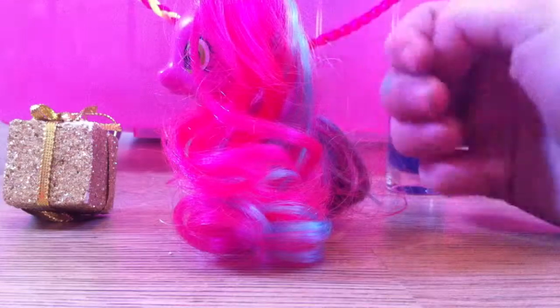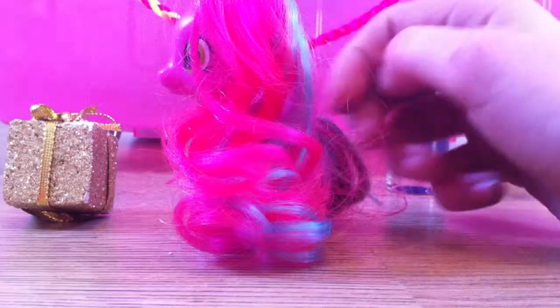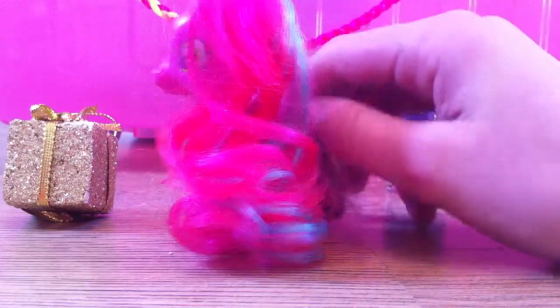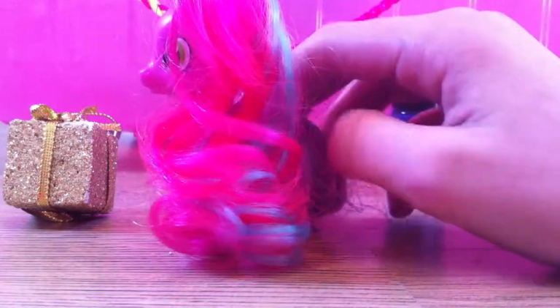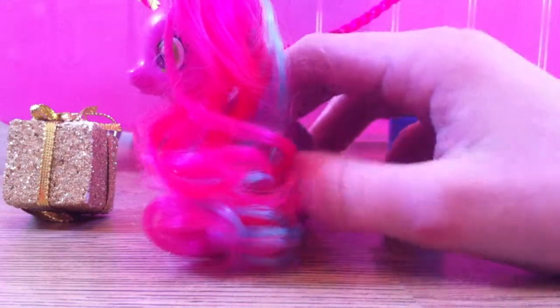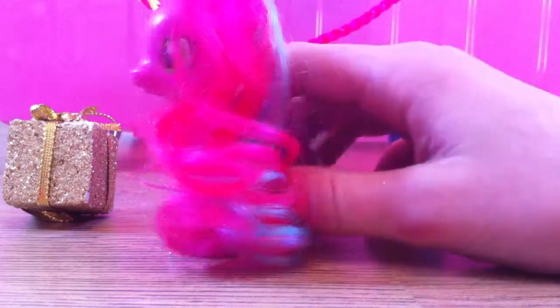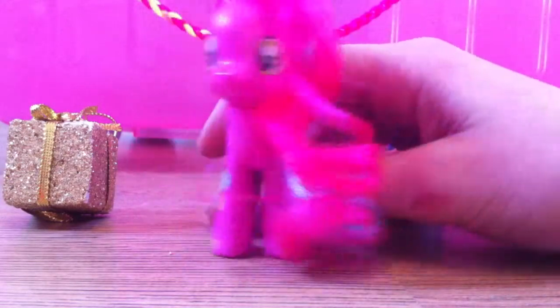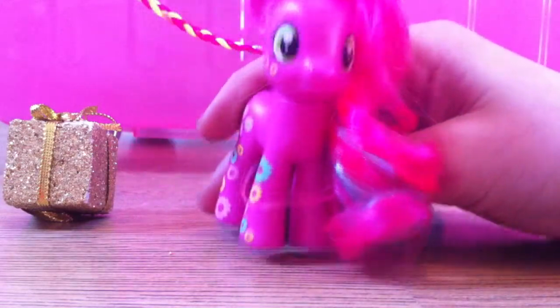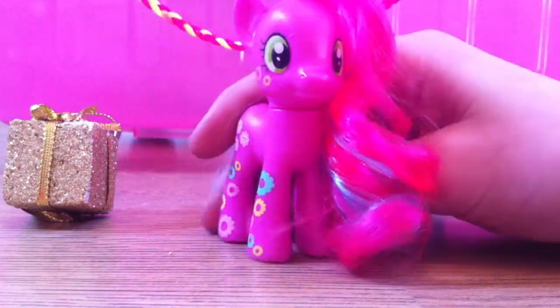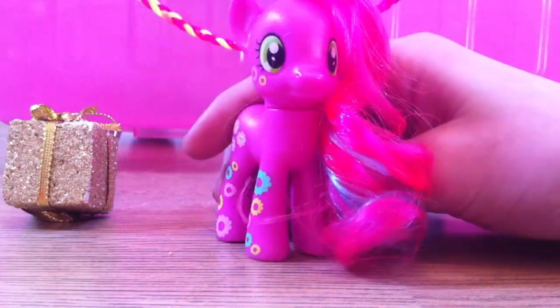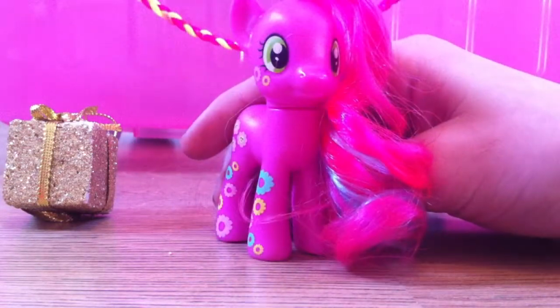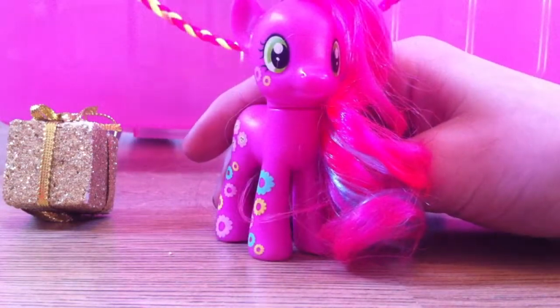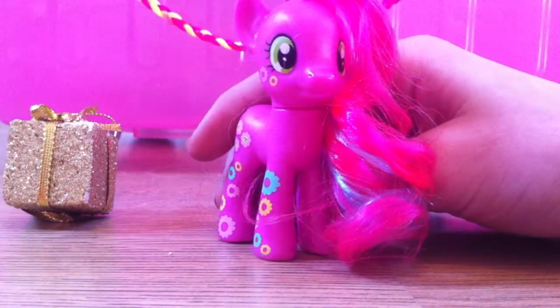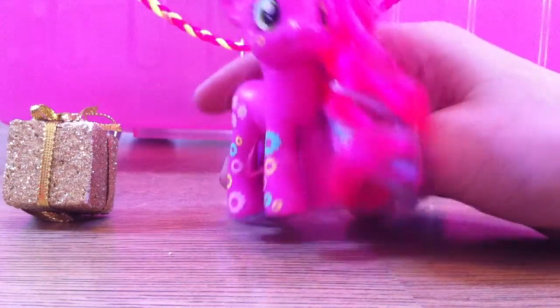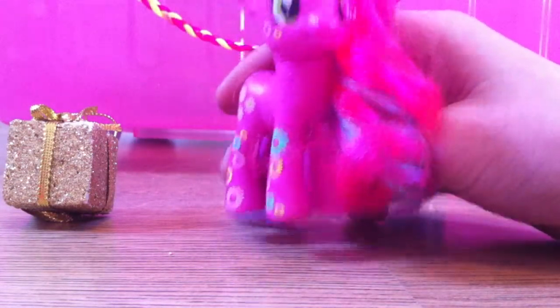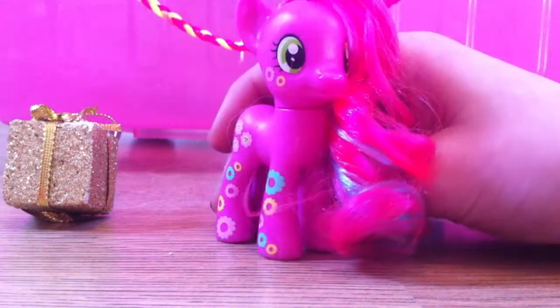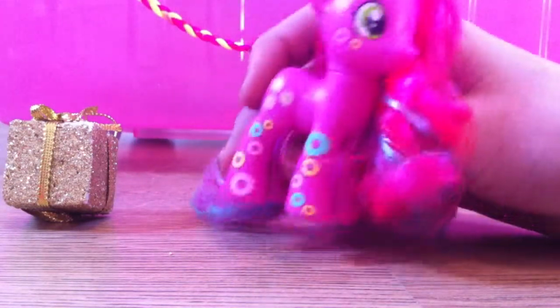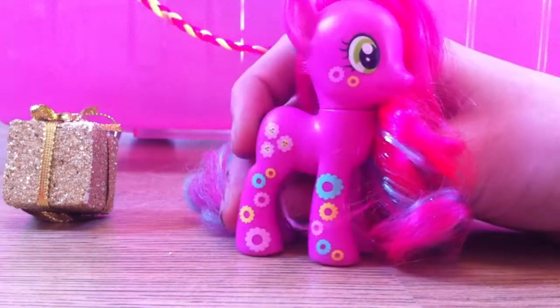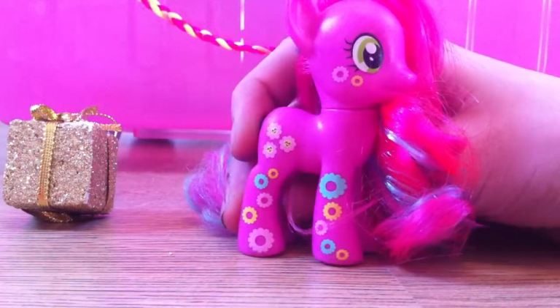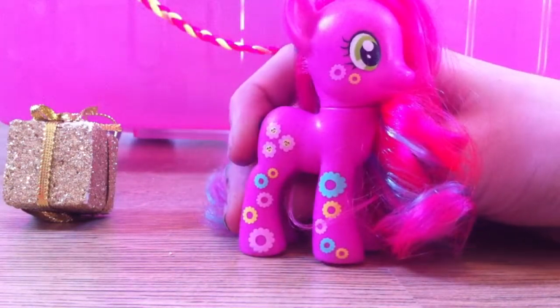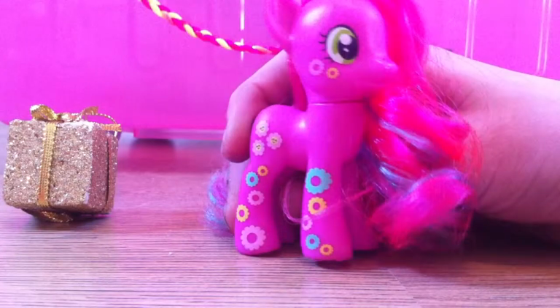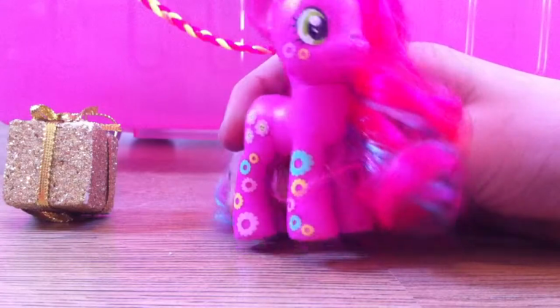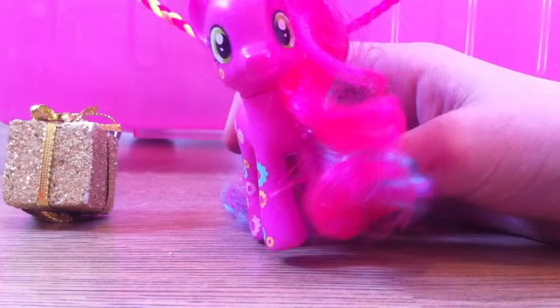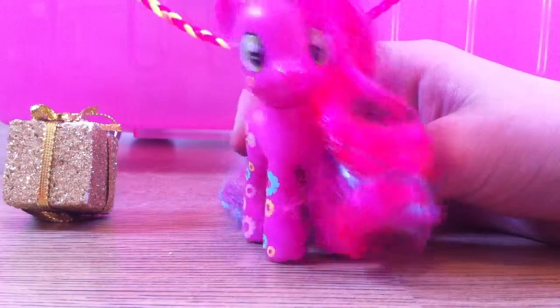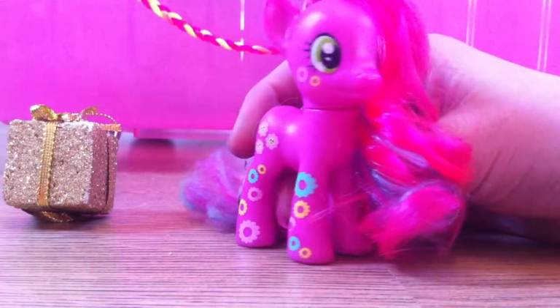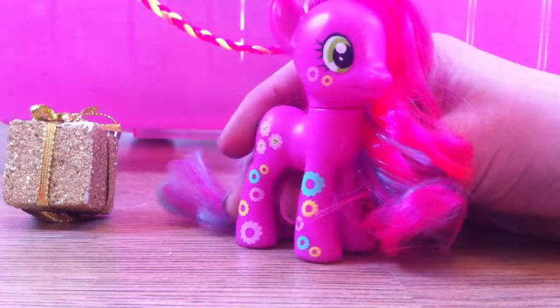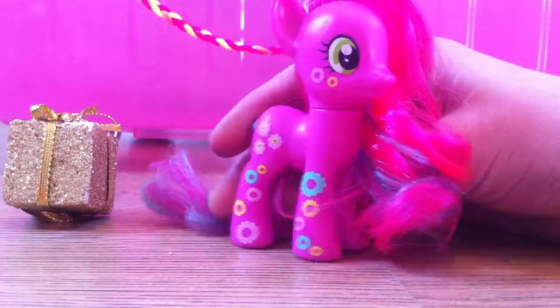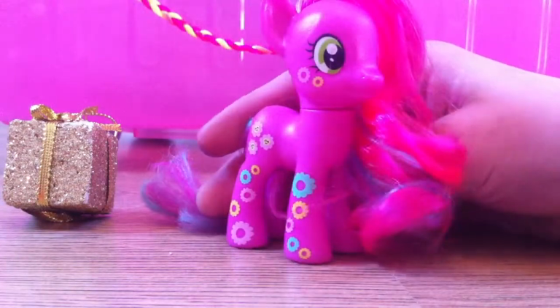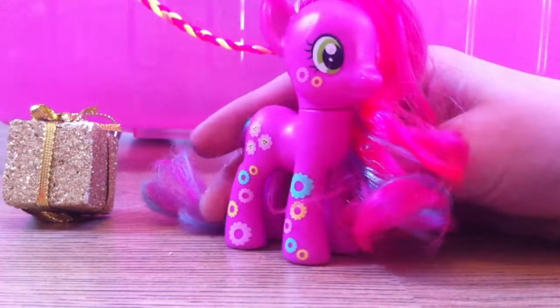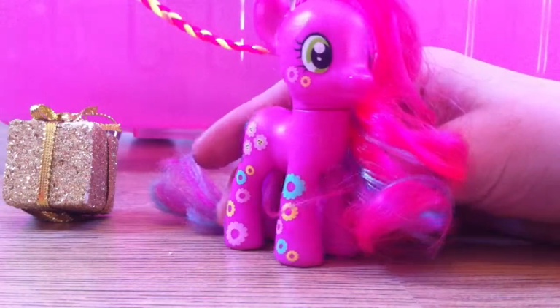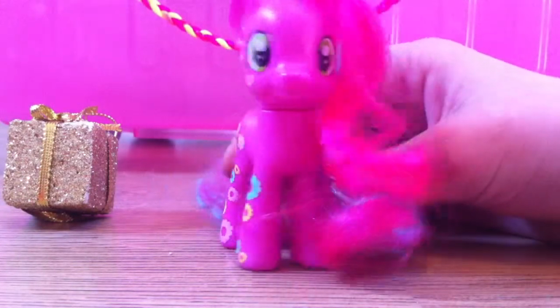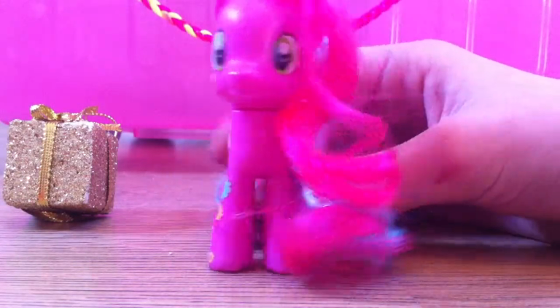Sorry if you see paint on my hands — I was painting a picture yesterday. Anyway, that is Cheerilee. I think she looks so pretty and I just really love this pony.